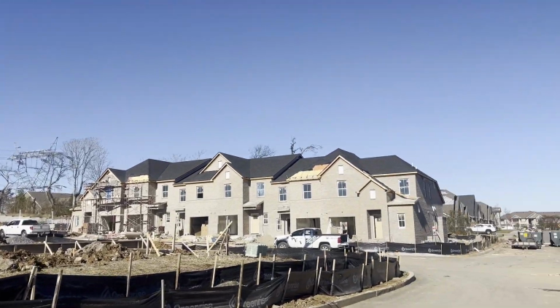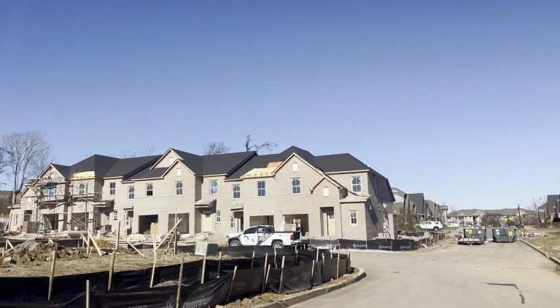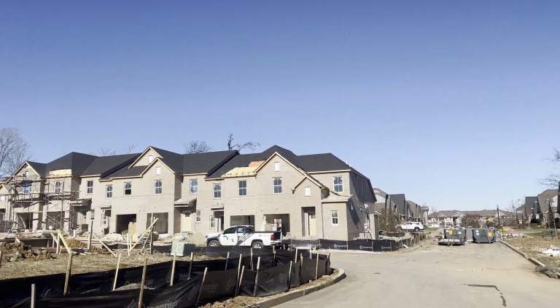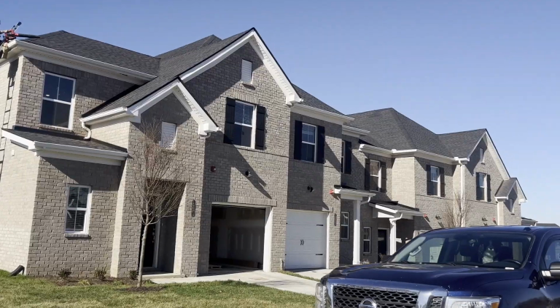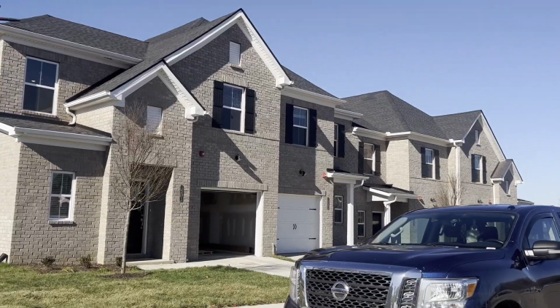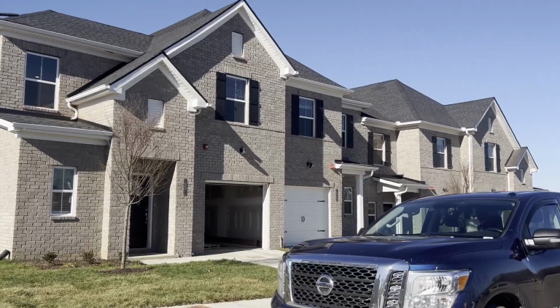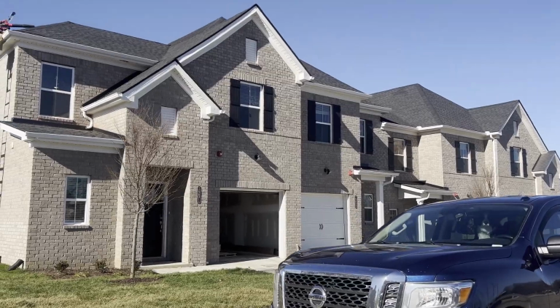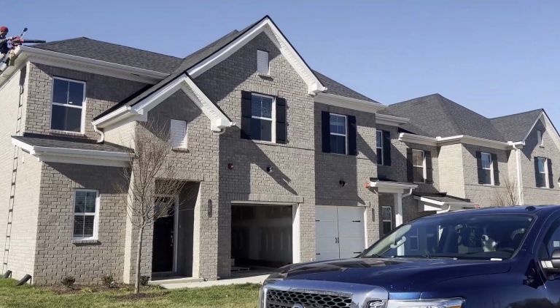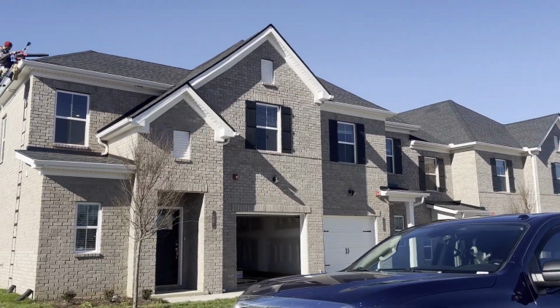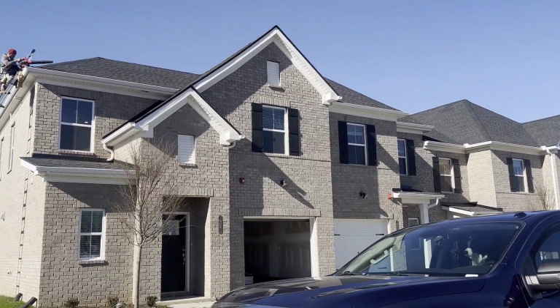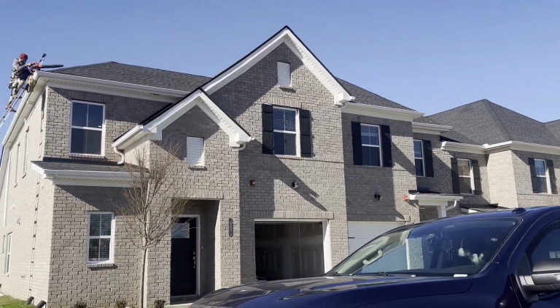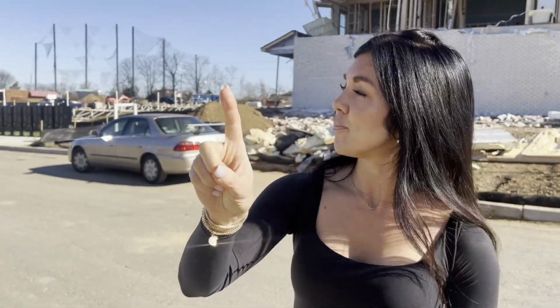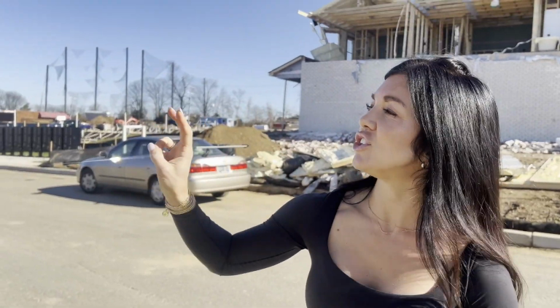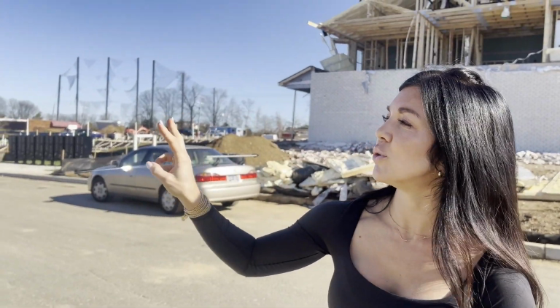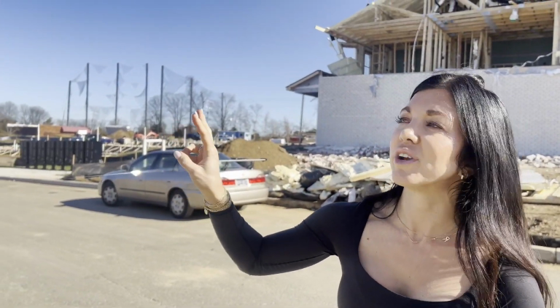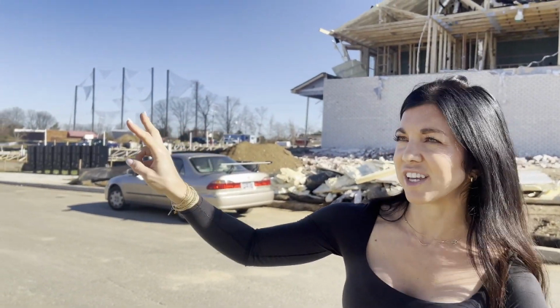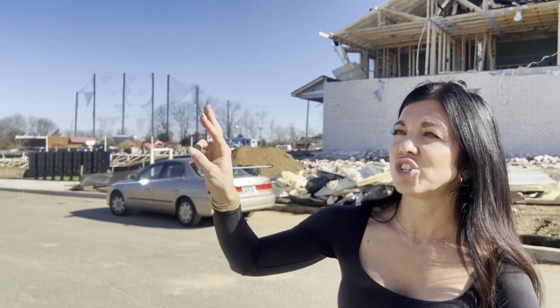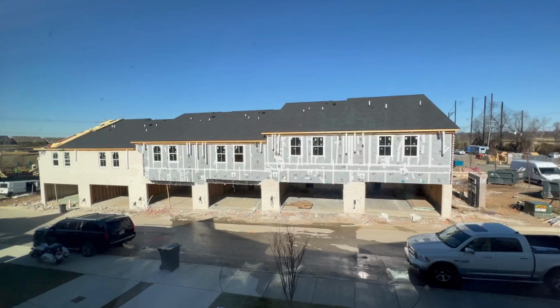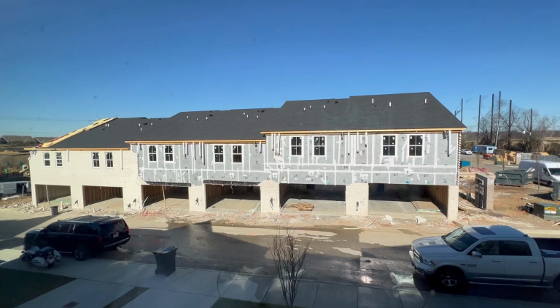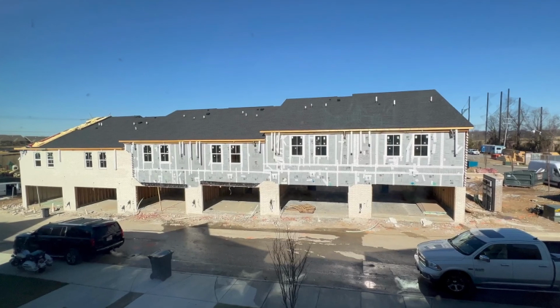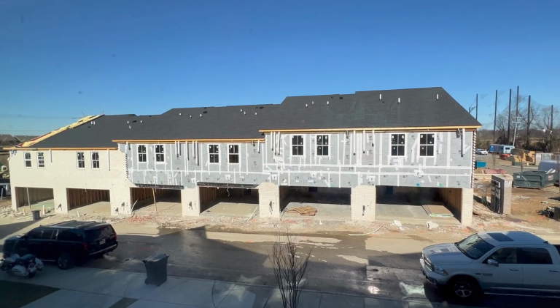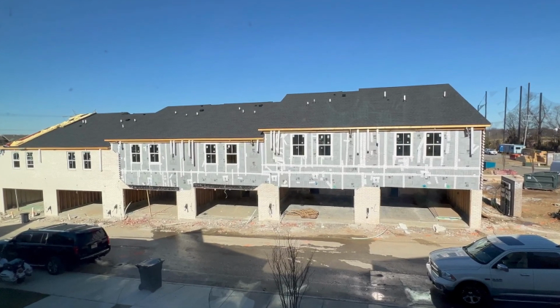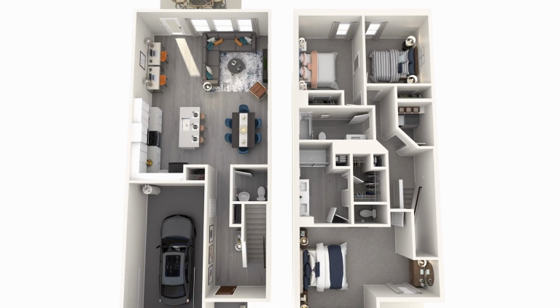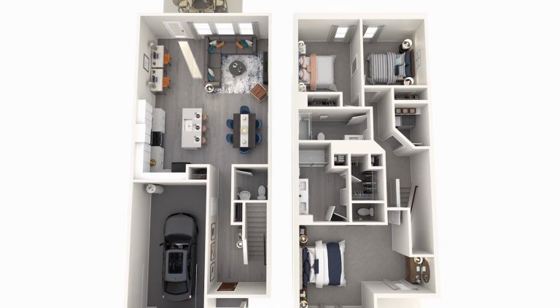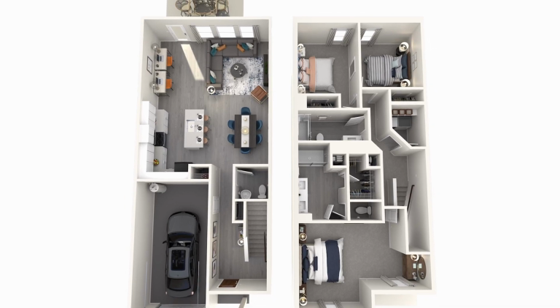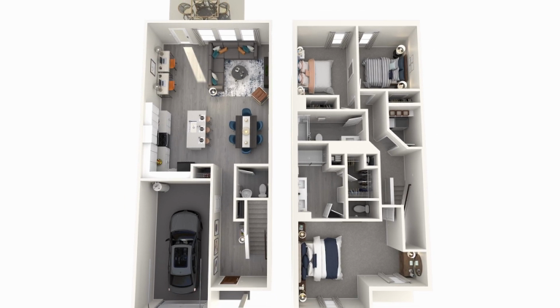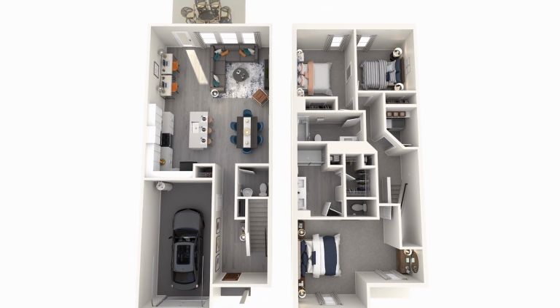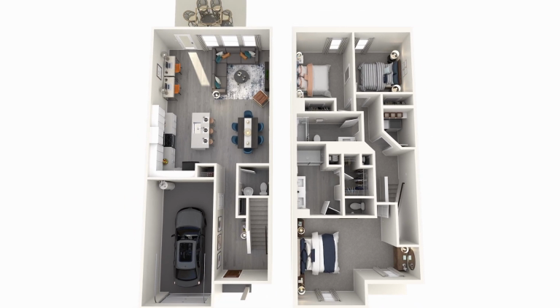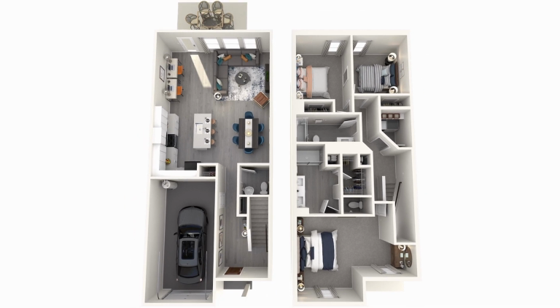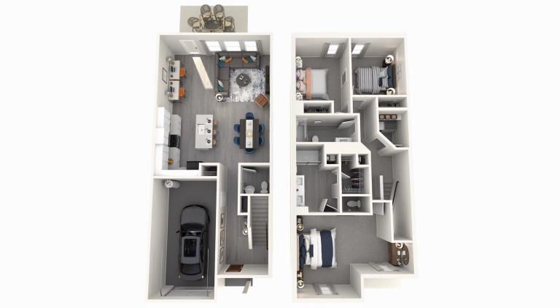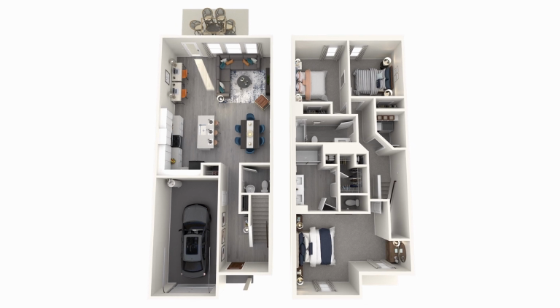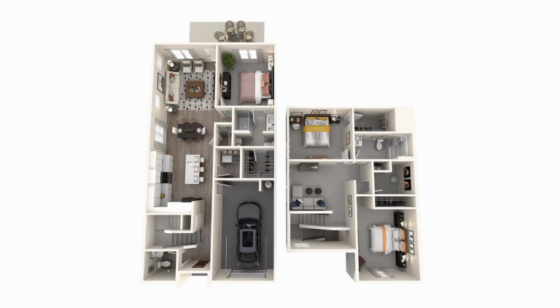There are four different floor plans. We've got two models that are front-facing single car, and then two rear-facing two-car garage, ranging from 1,700 to 1,800 square feet. Three bed, two and a half baths for all of them.